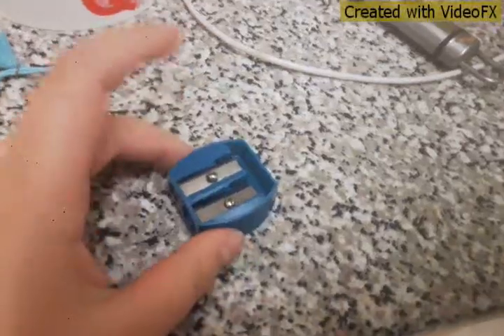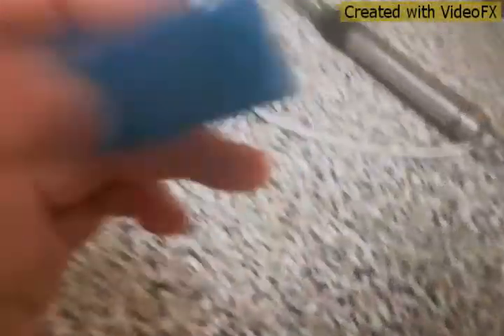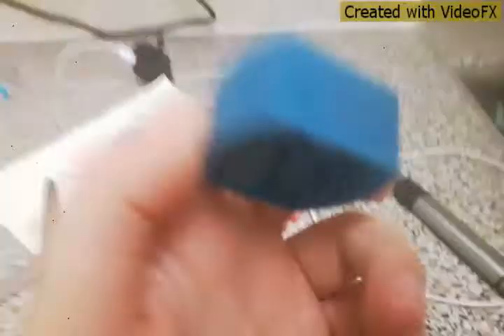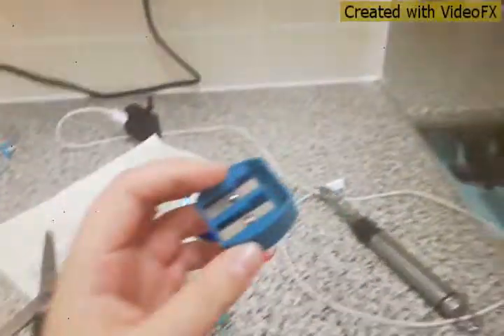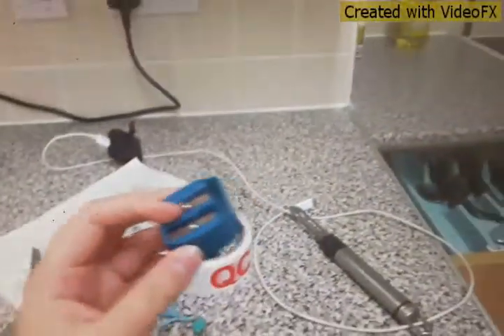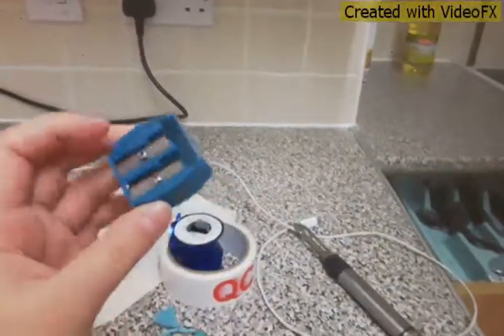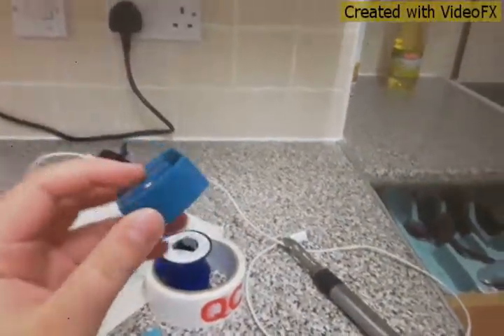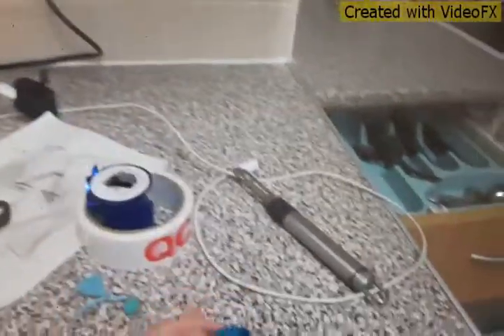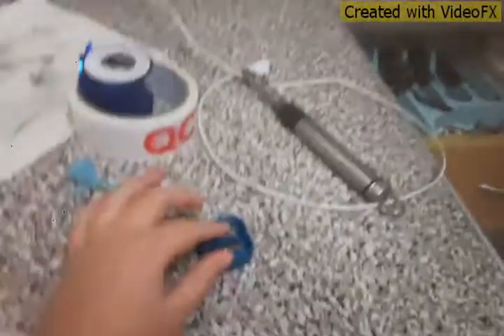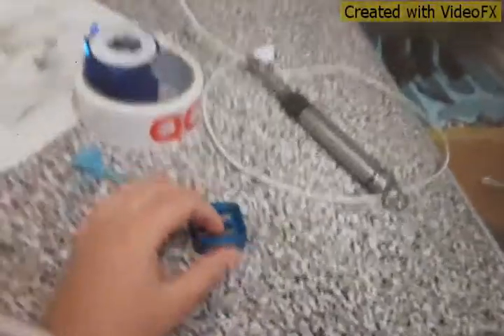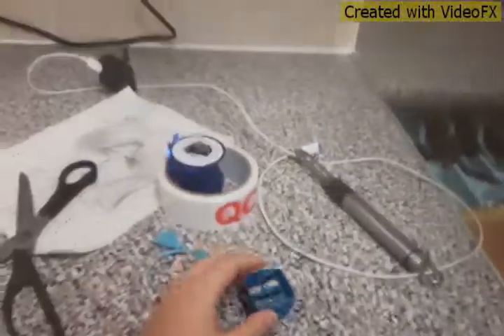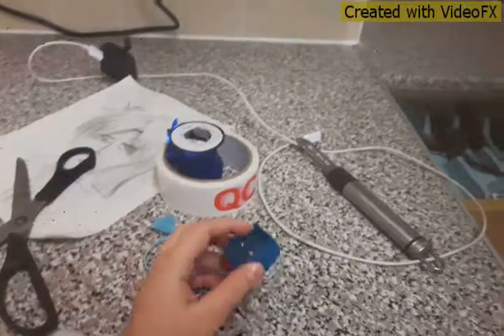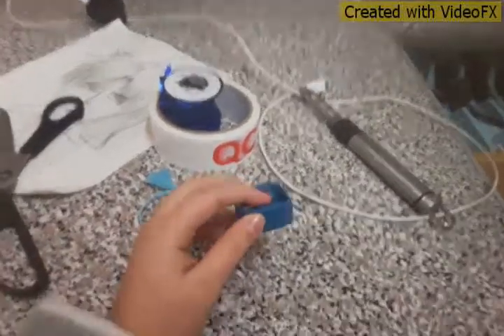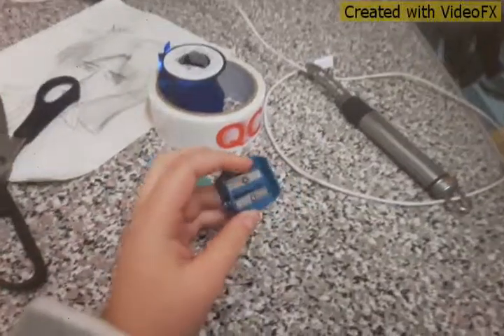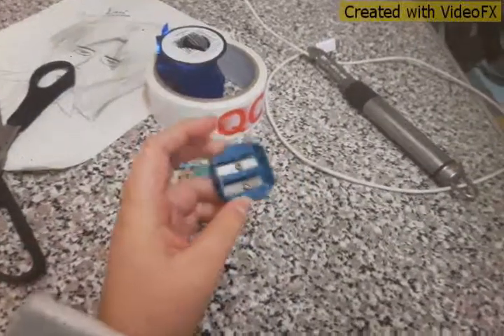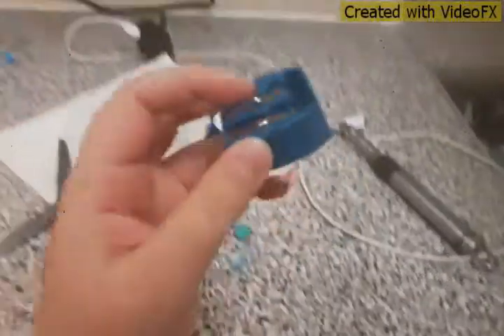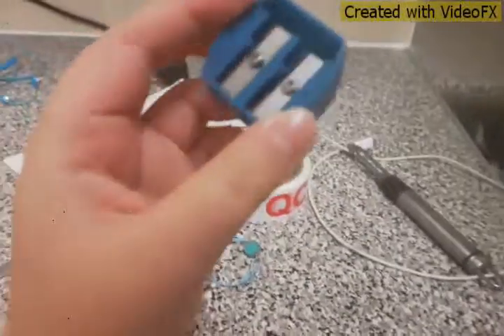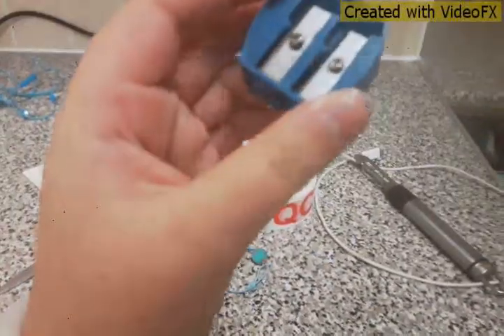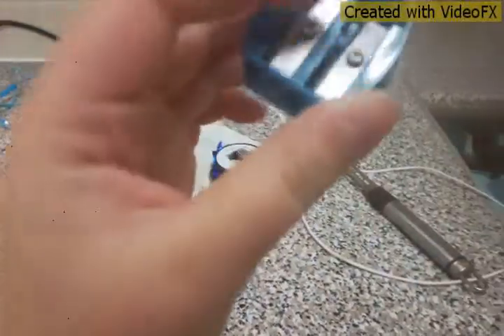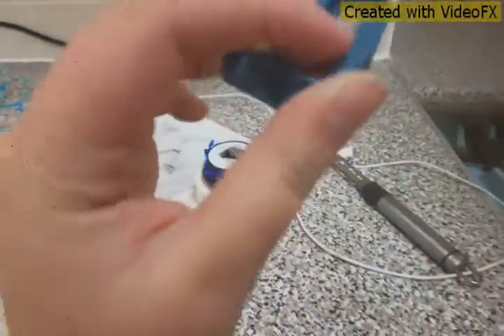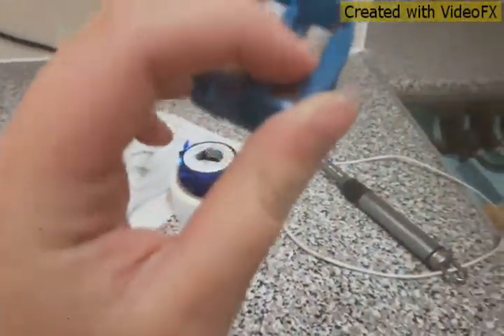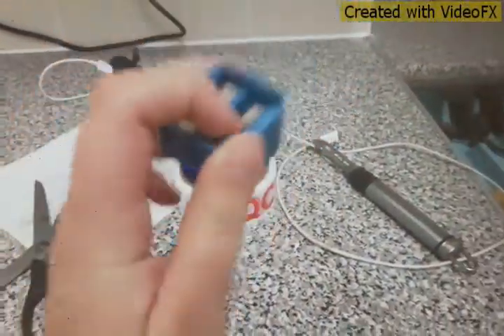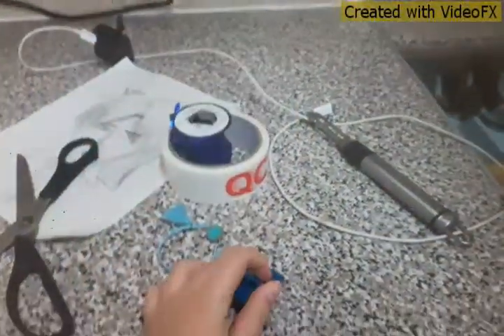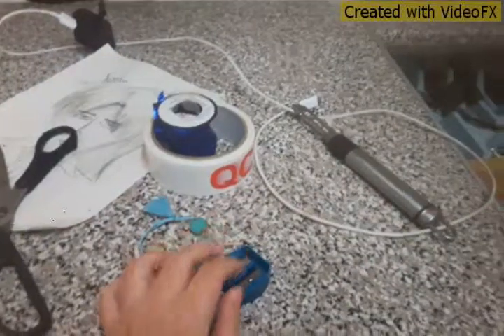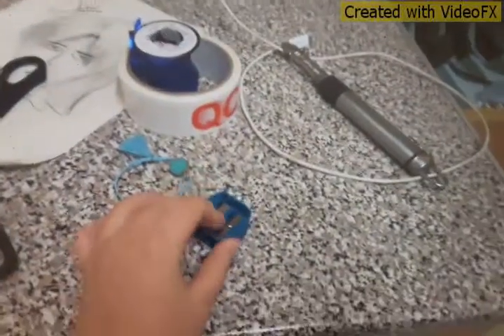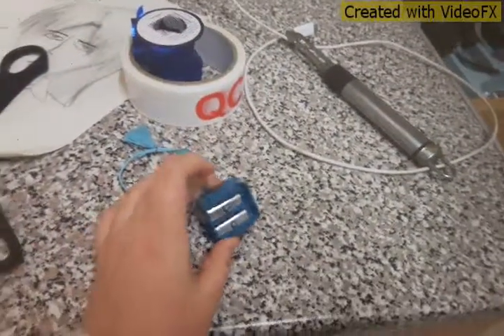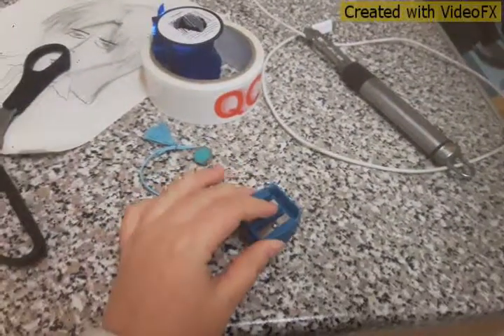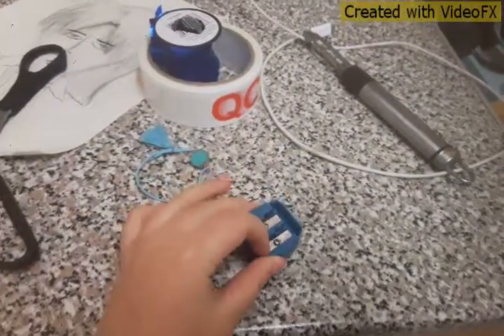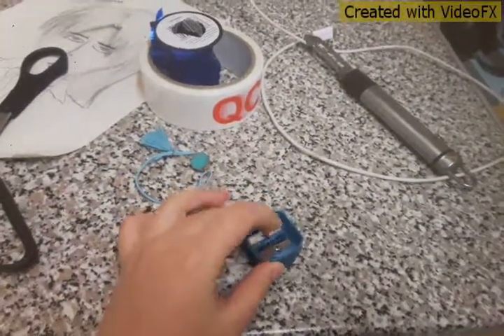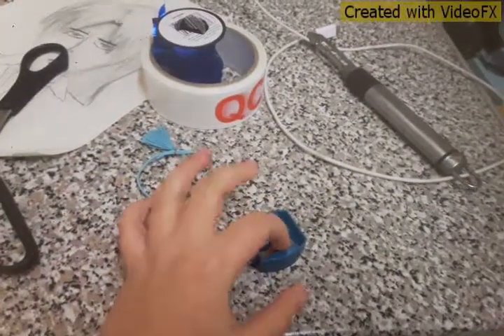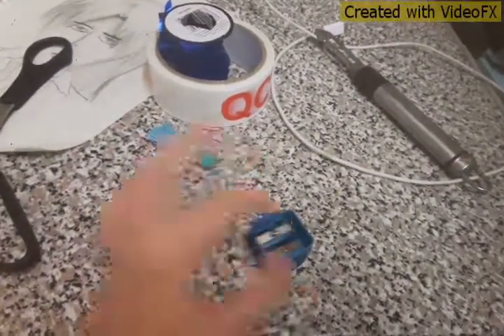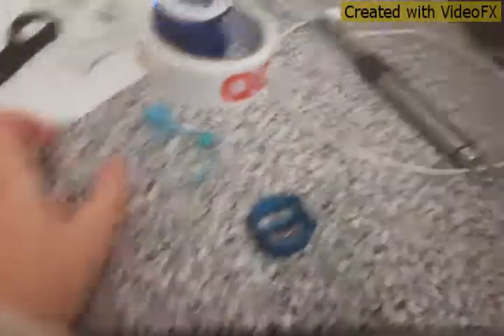I've pretty much always wanted to be a spy, so today I will show you how to make a quick spy razor blade bracelet. All you need is an old sharpener, or something with a blade.